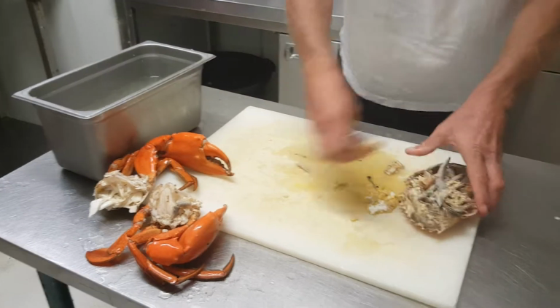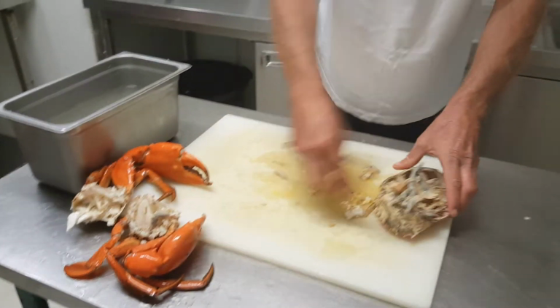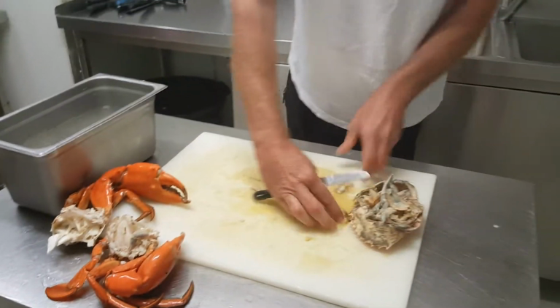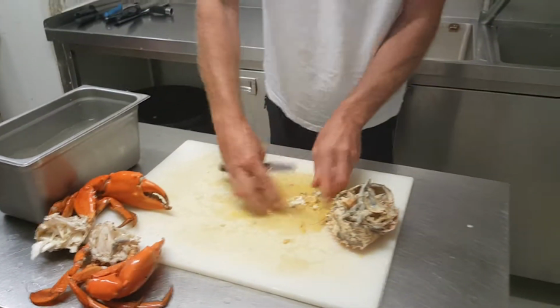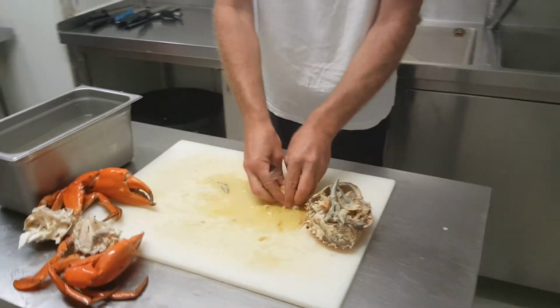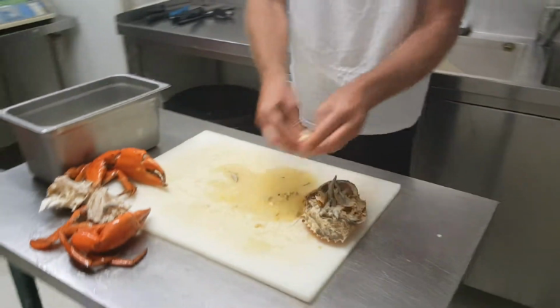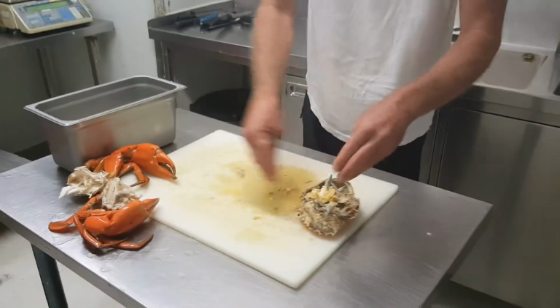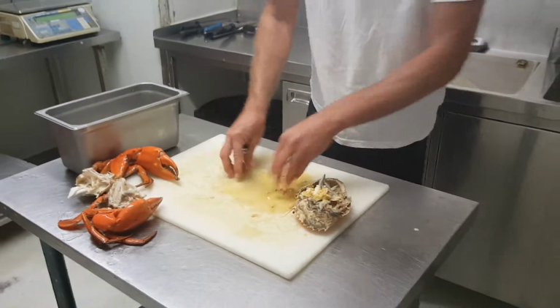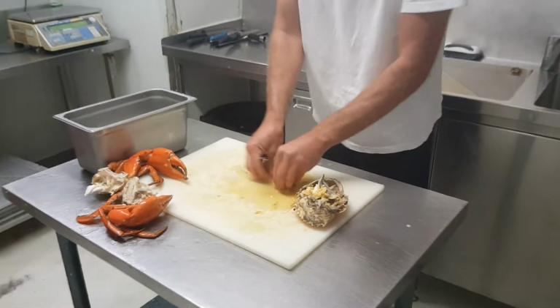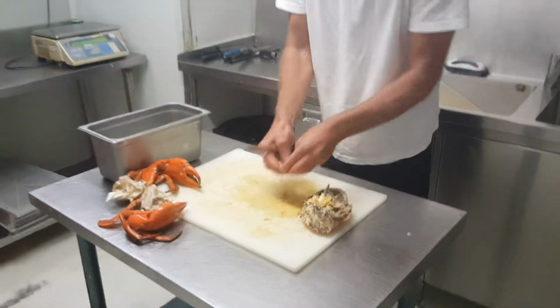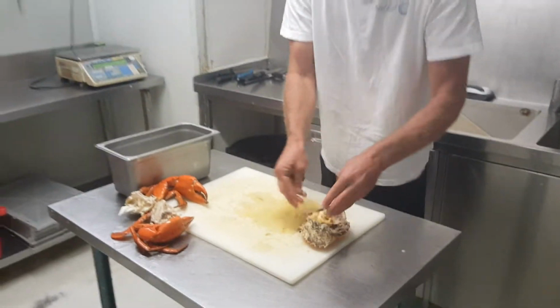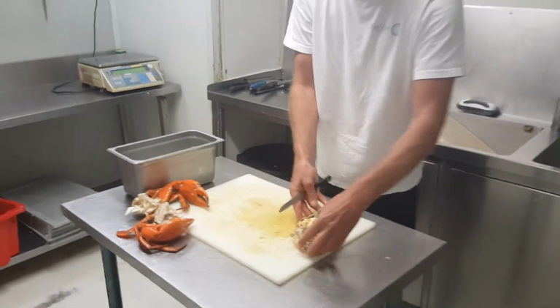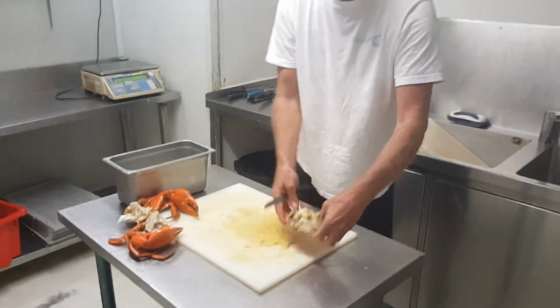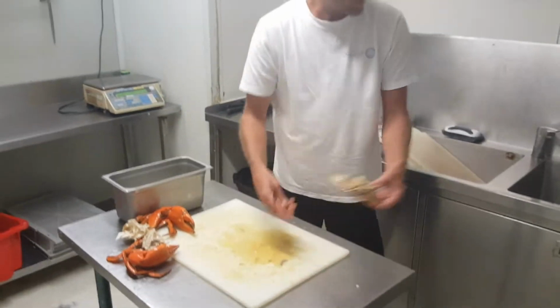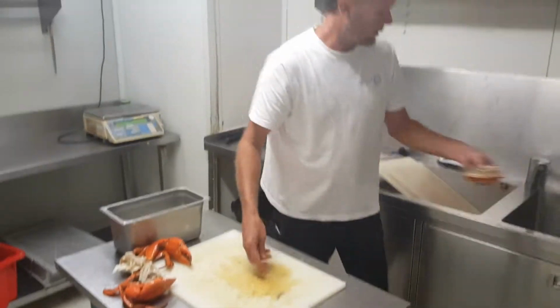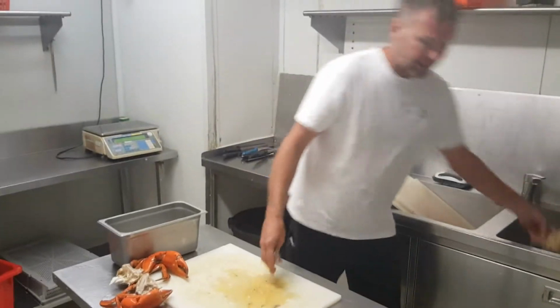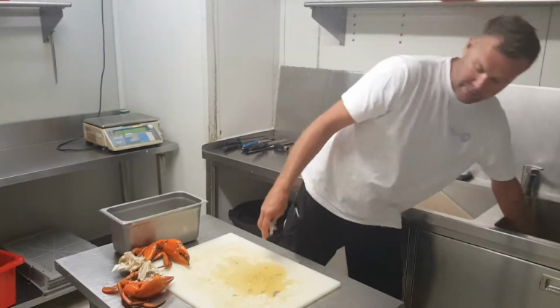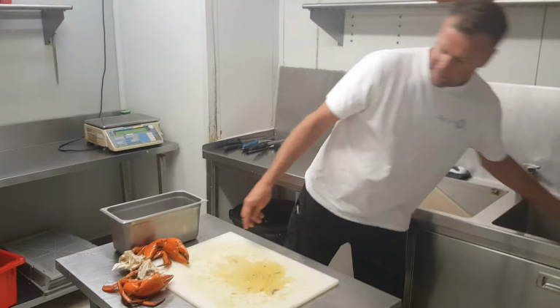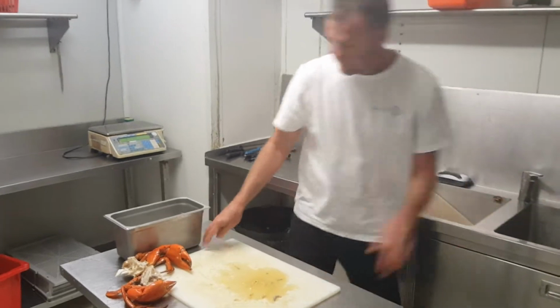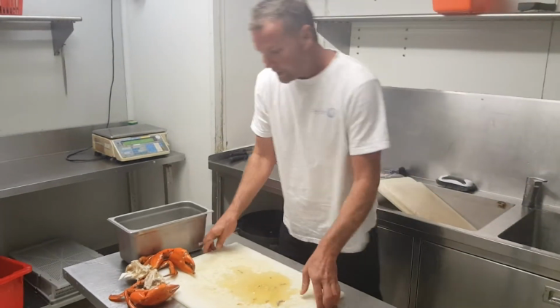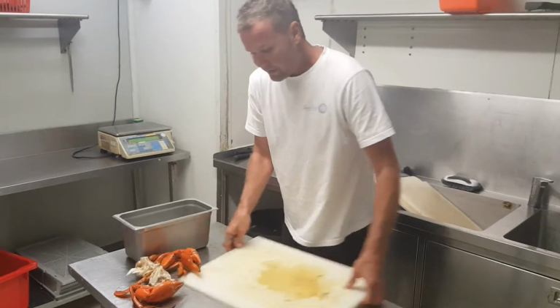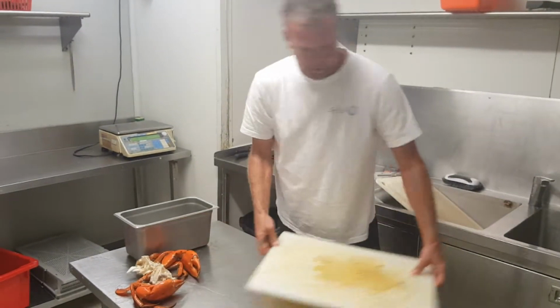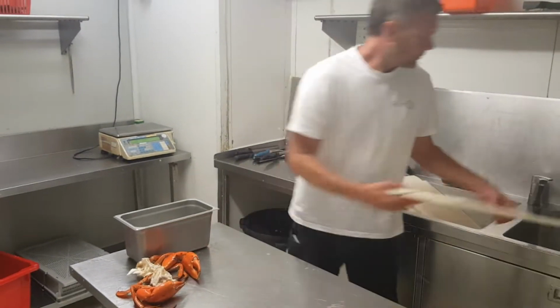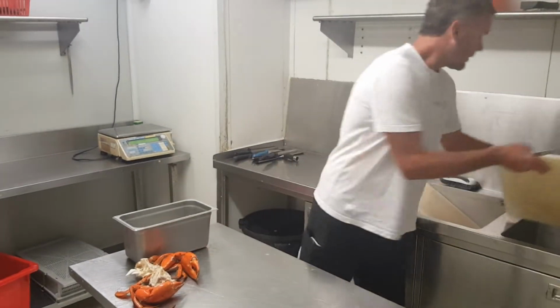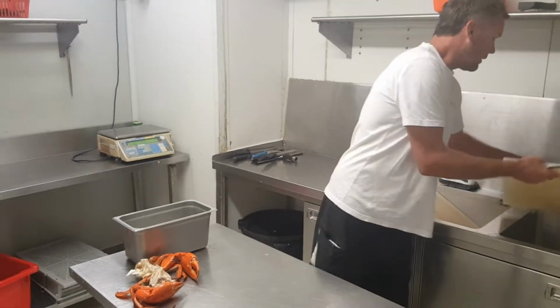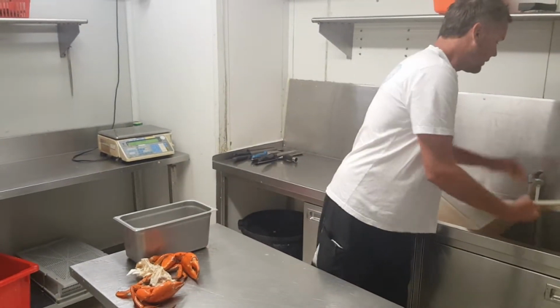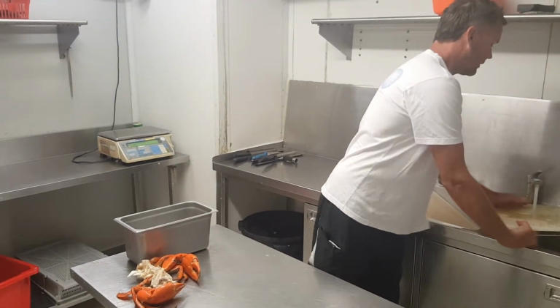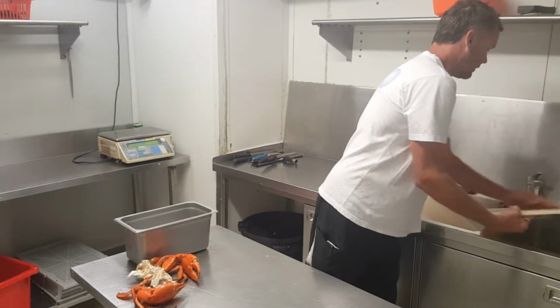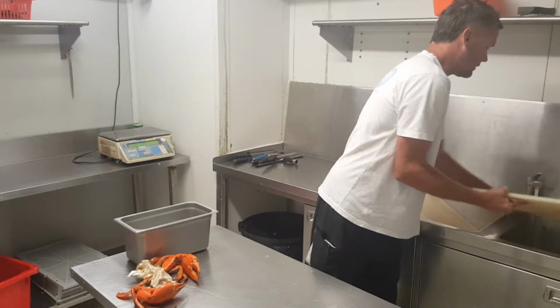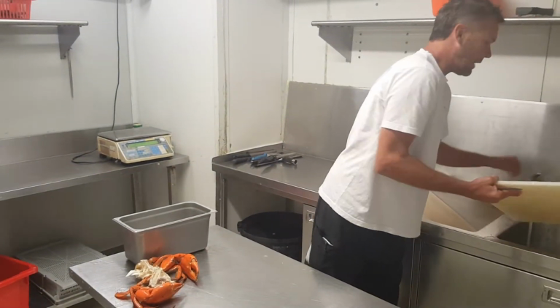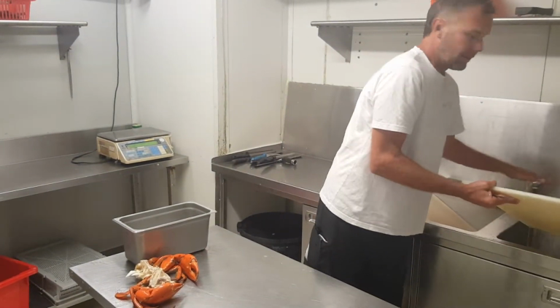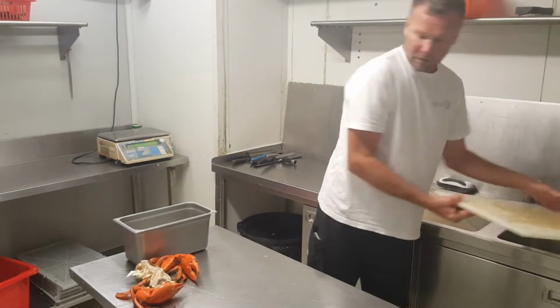That's done. The guts and the gills go to the top of the carapace — throw it into the bin. Then crack the claws.